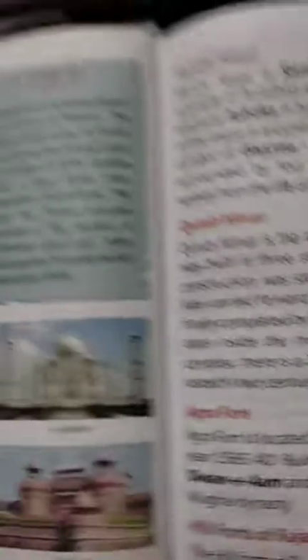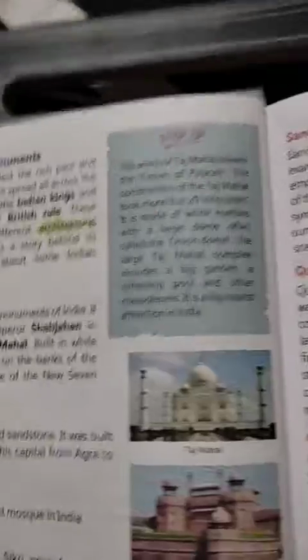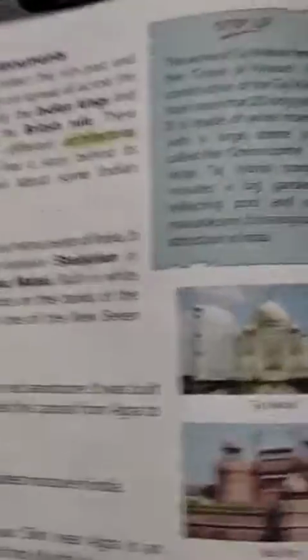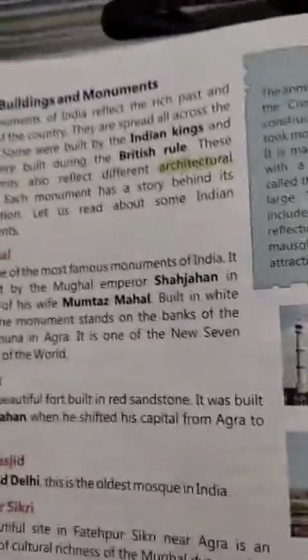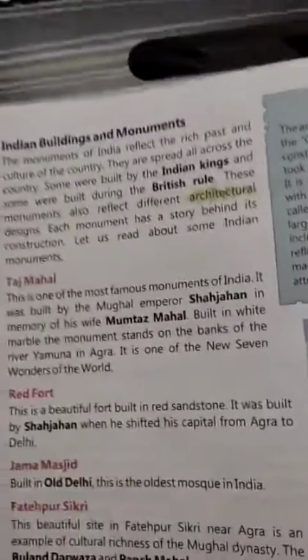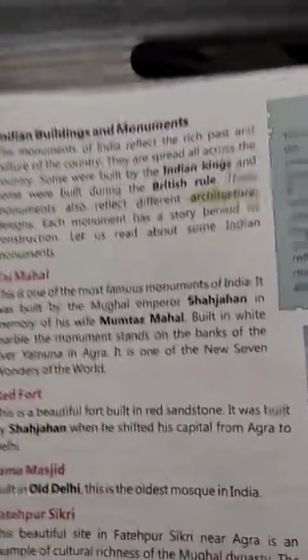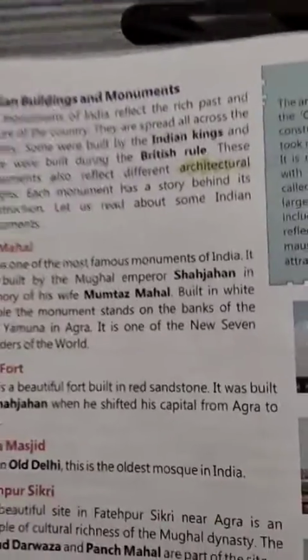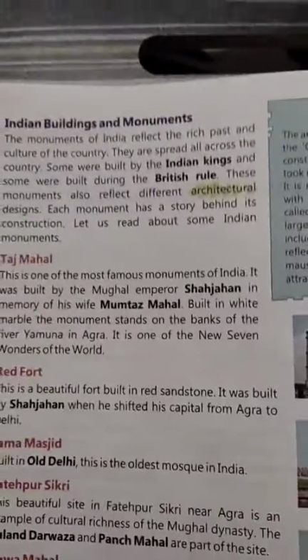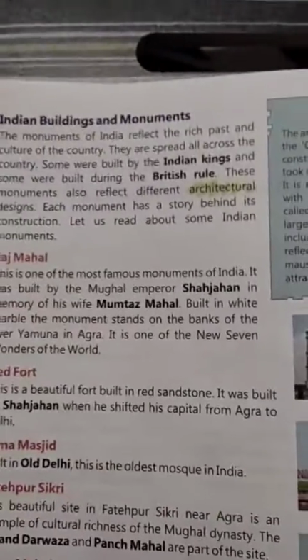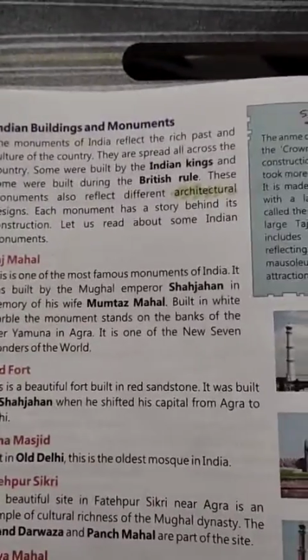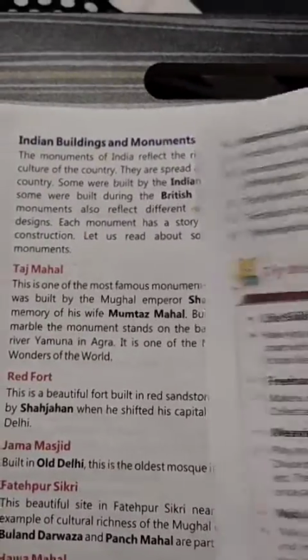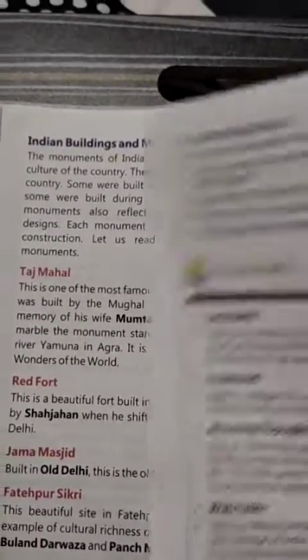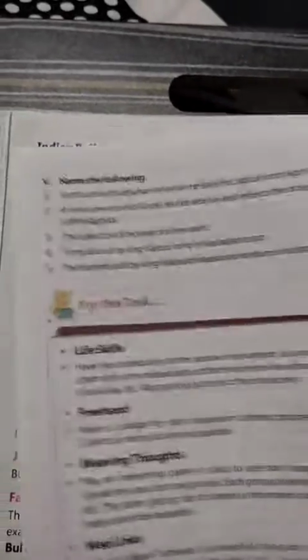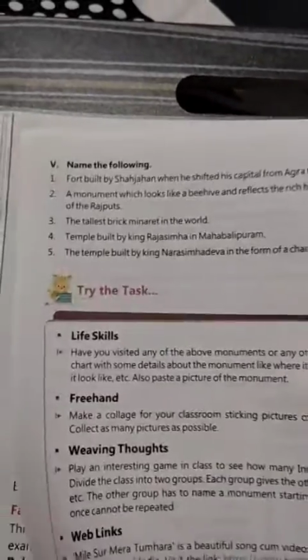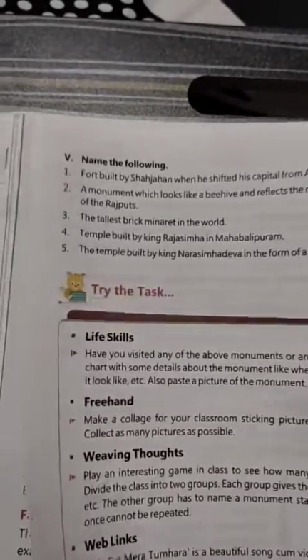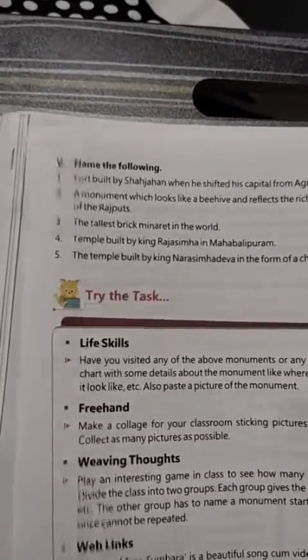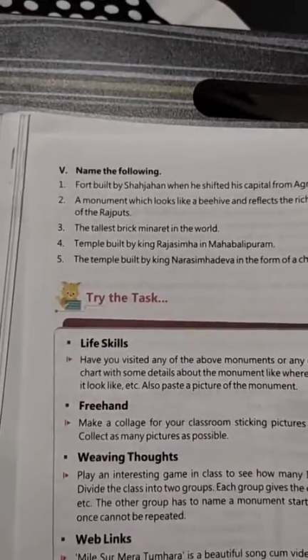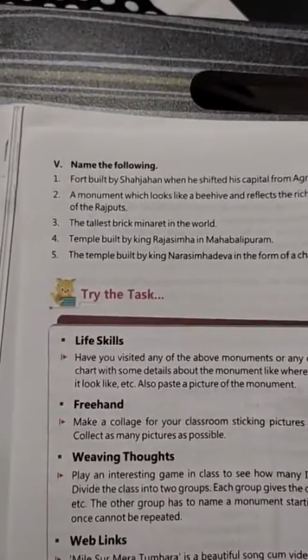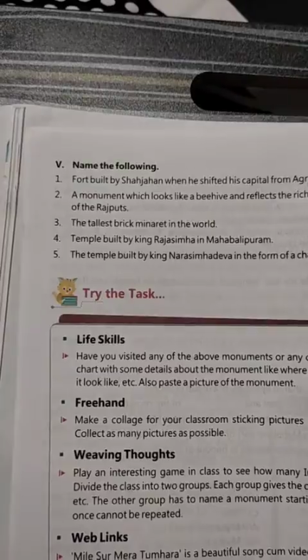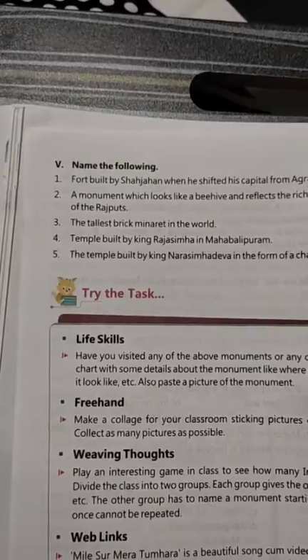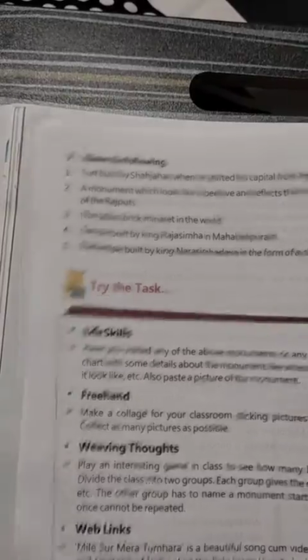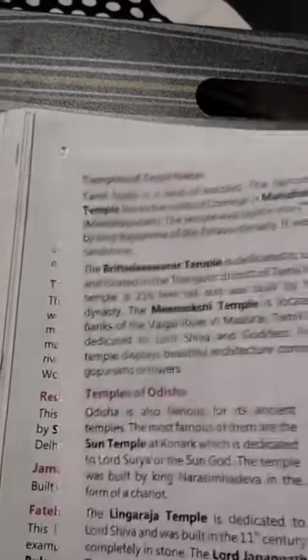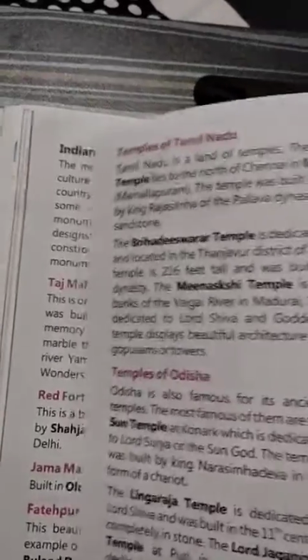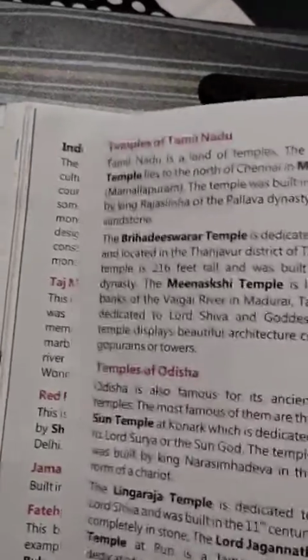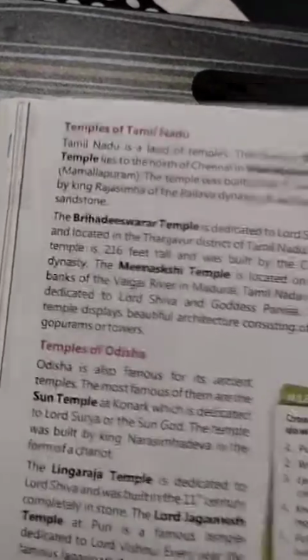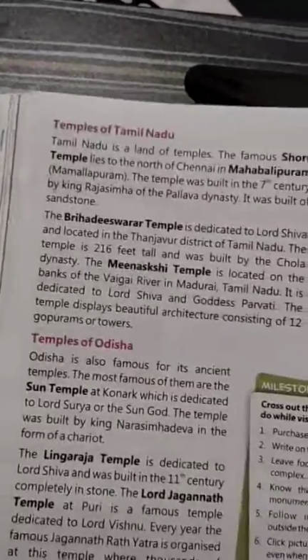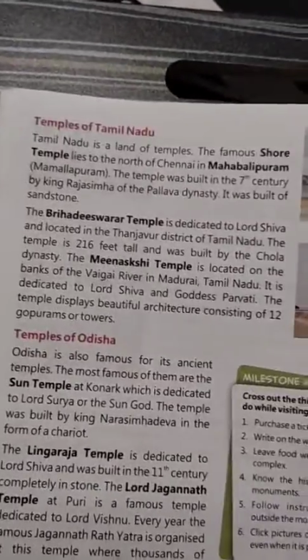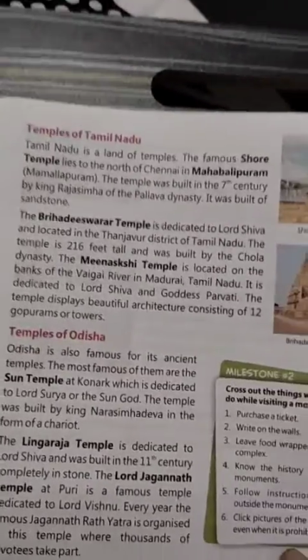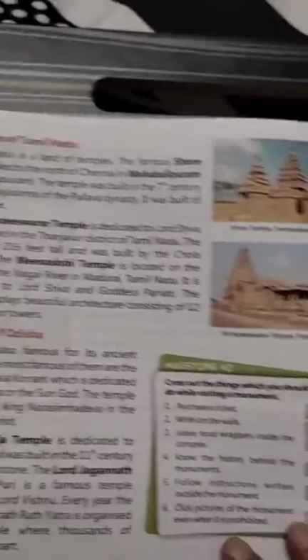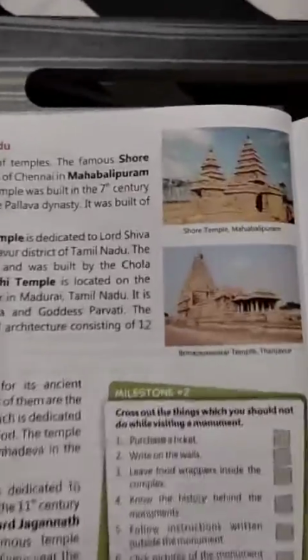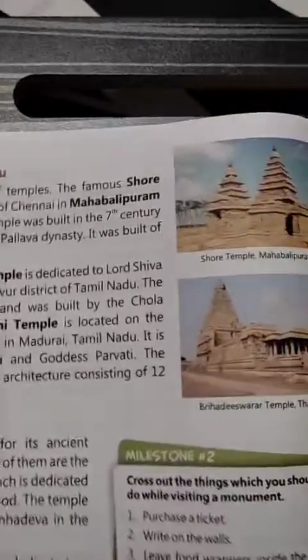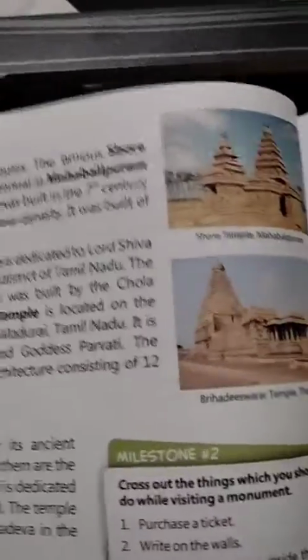So many buildings are there, but we have not made them — it was these we have got from our ancestors.